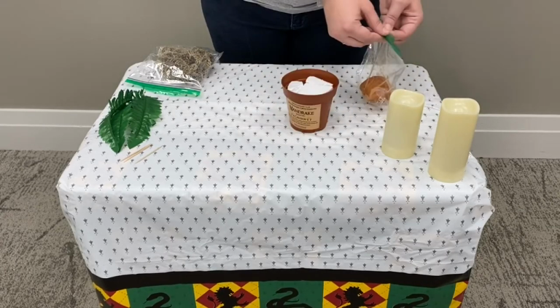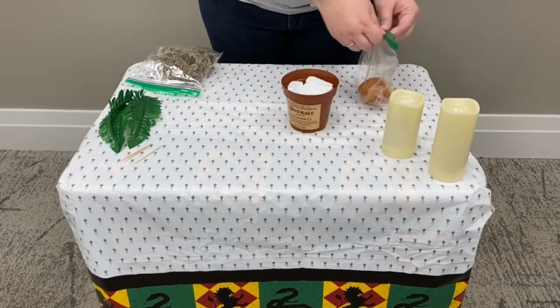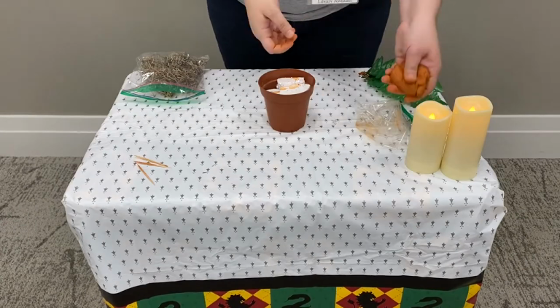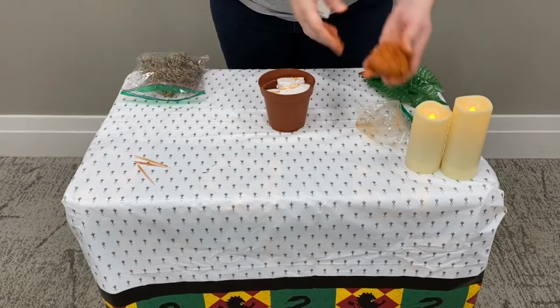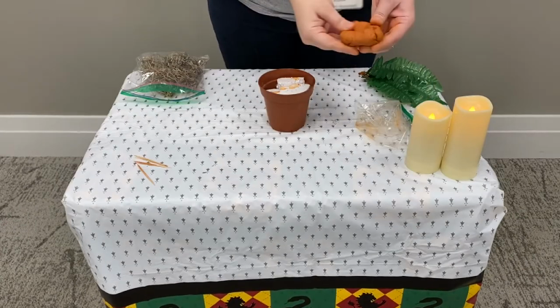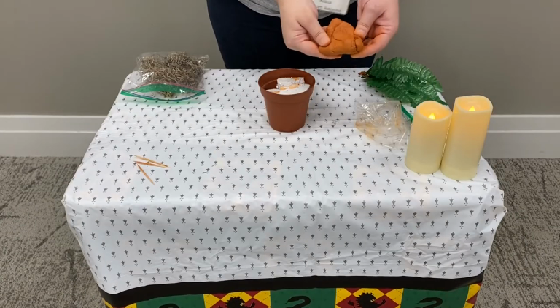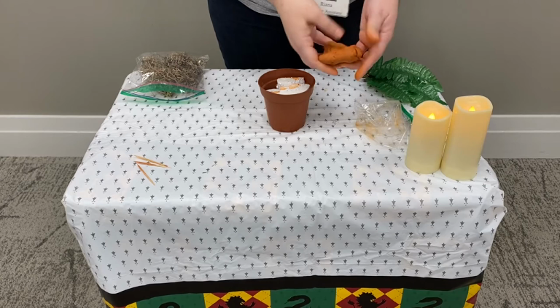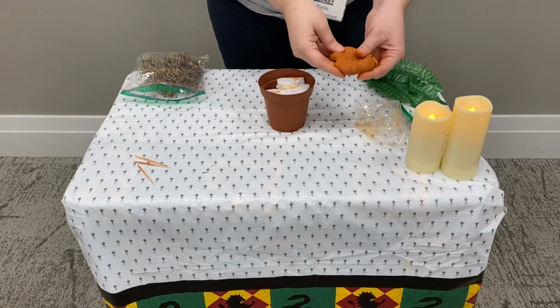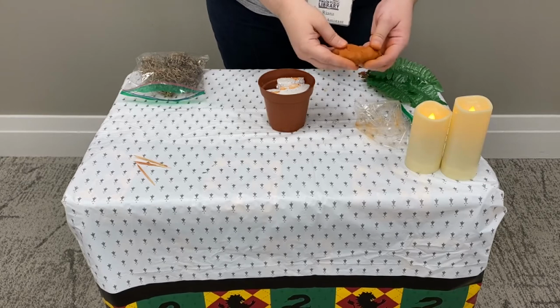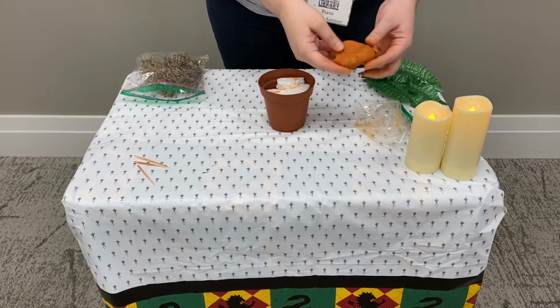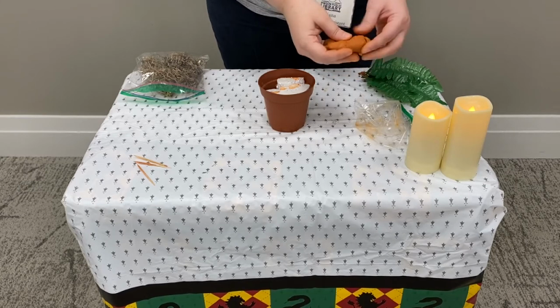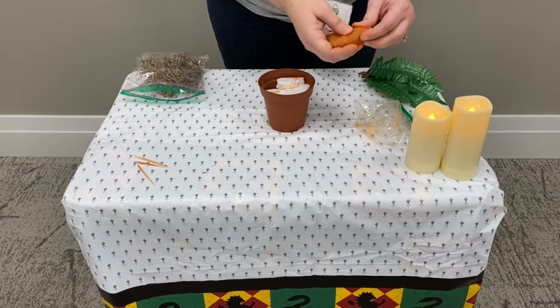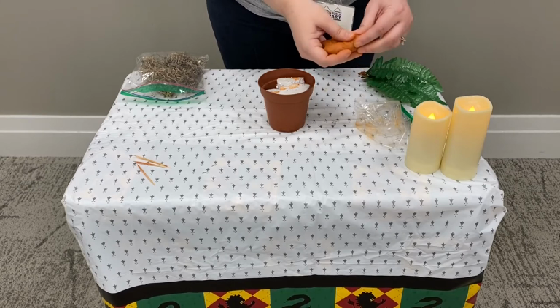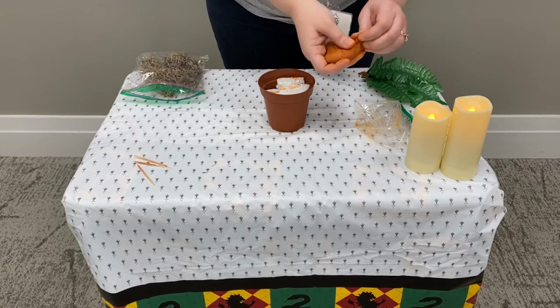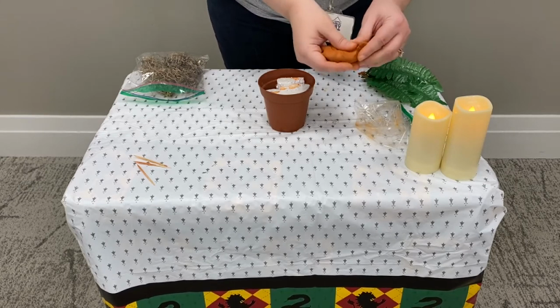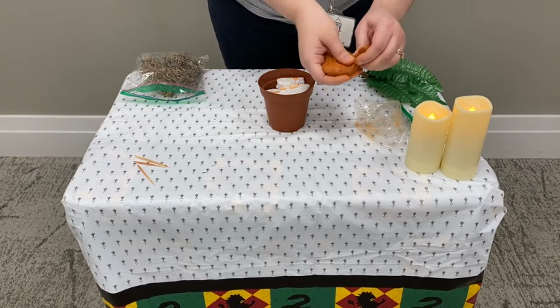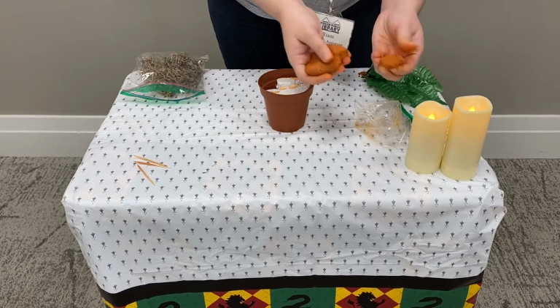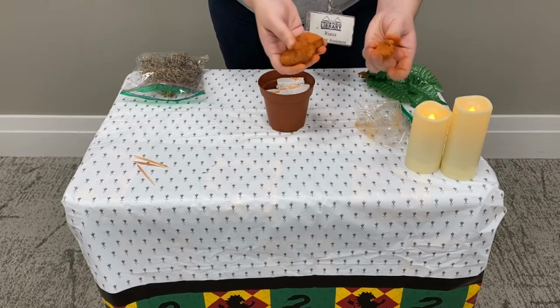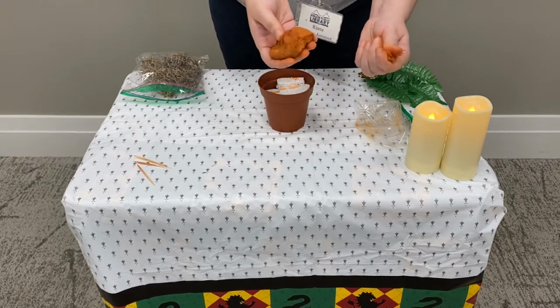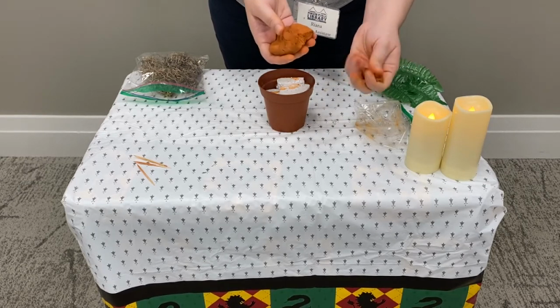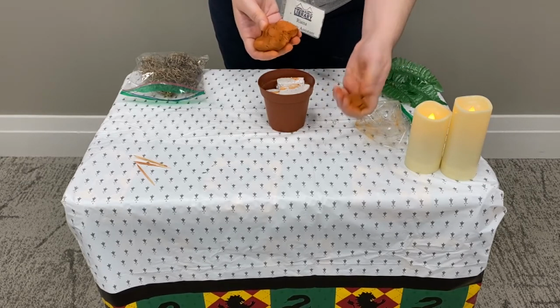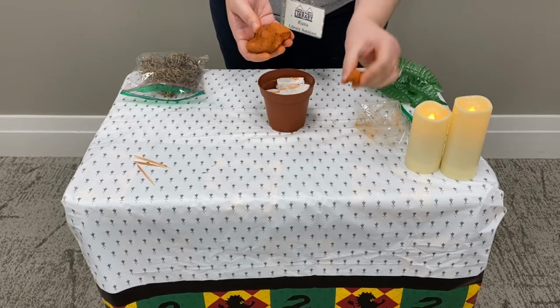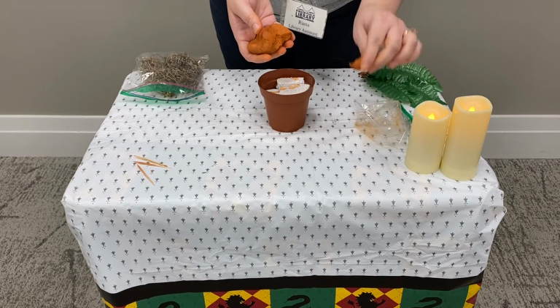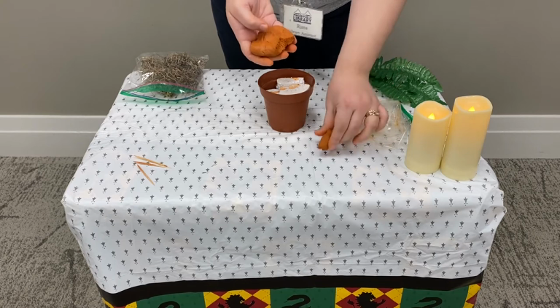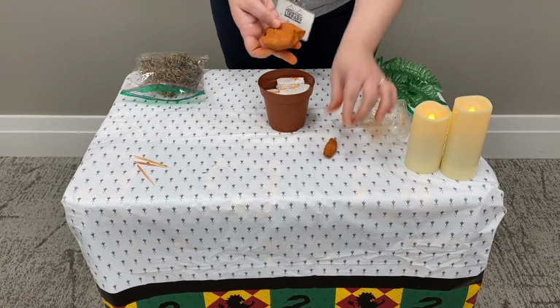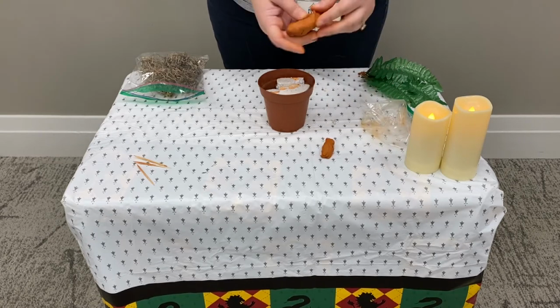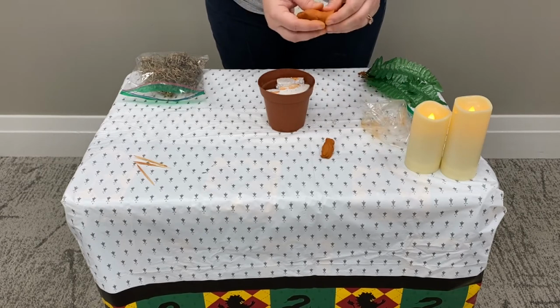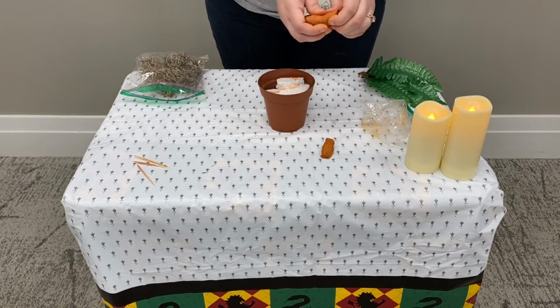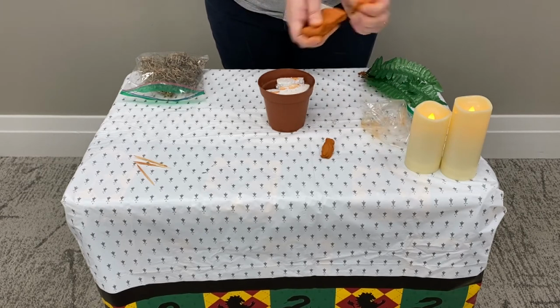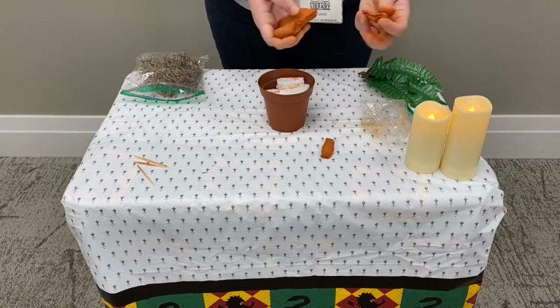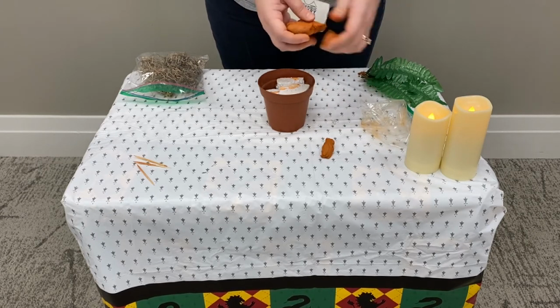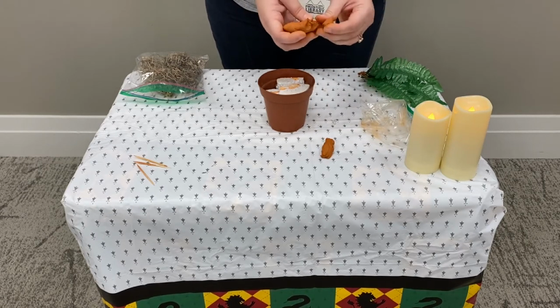Now we're going to get out the air-dry clay and start by taking off two small pieces that we're going to use as the arms for the mandrake, and just set those aside.